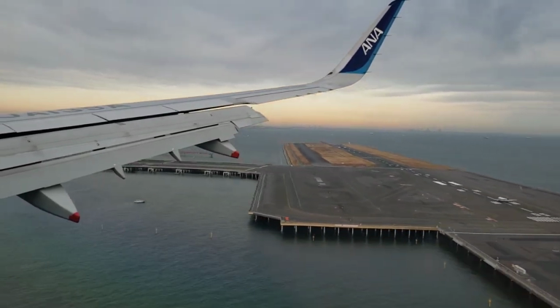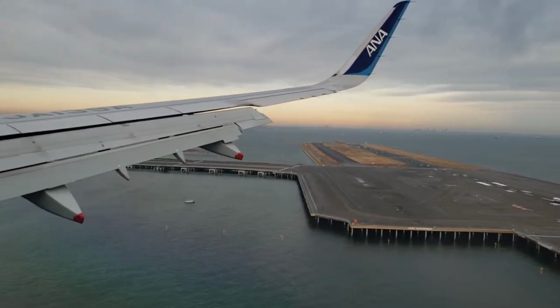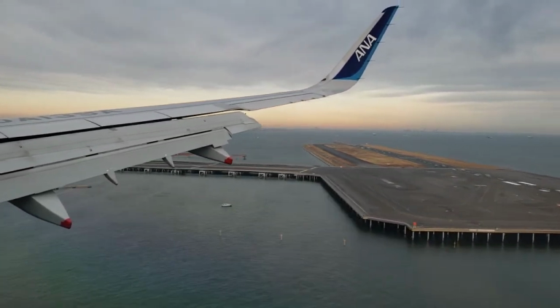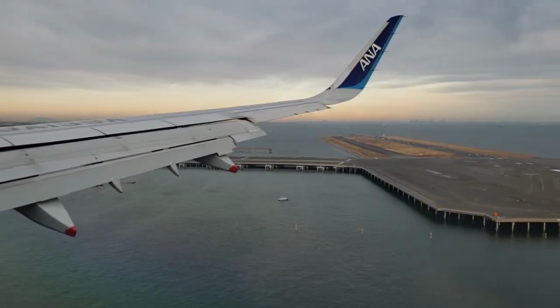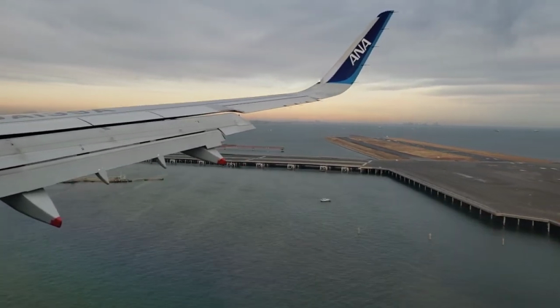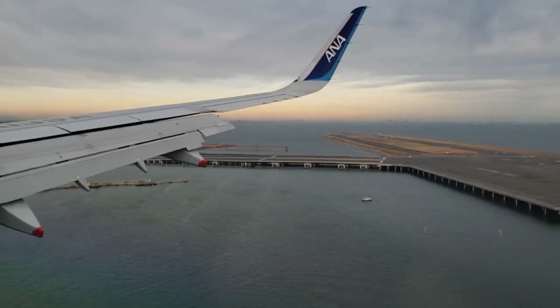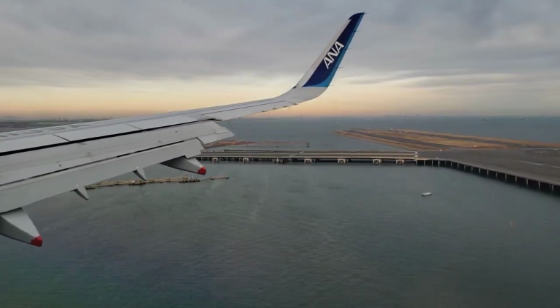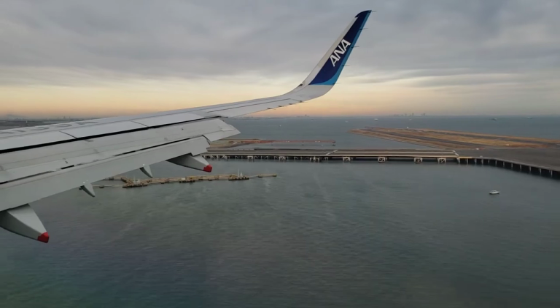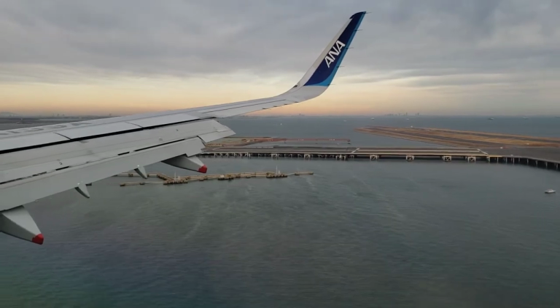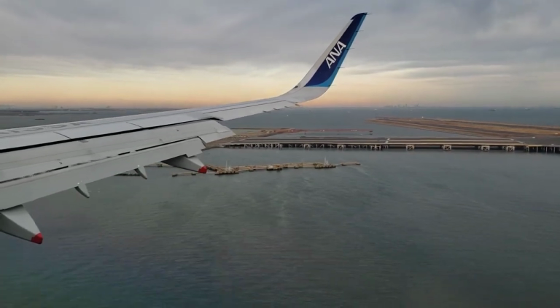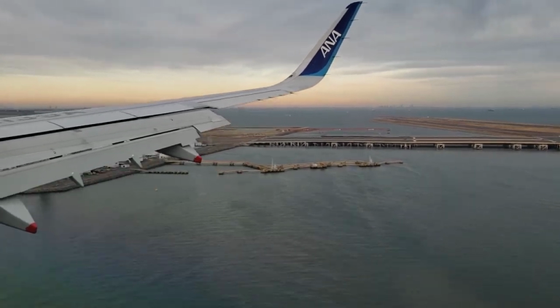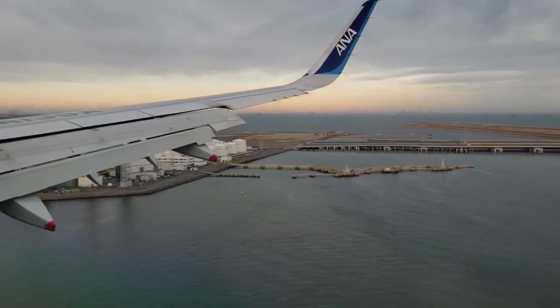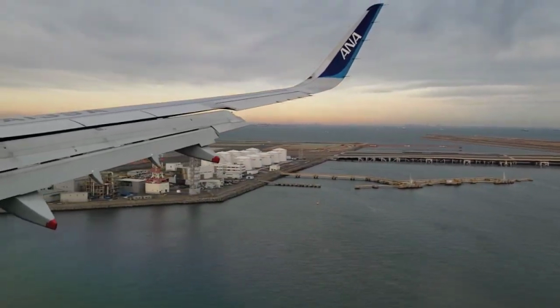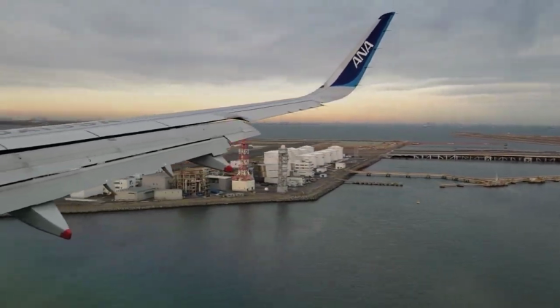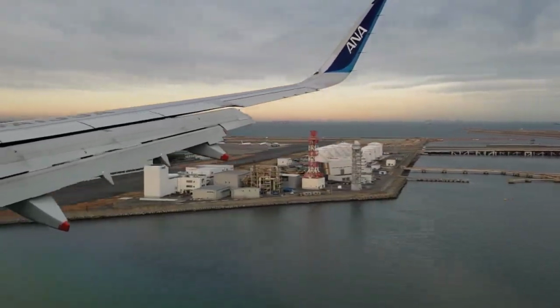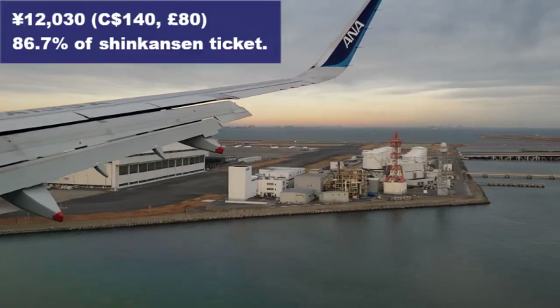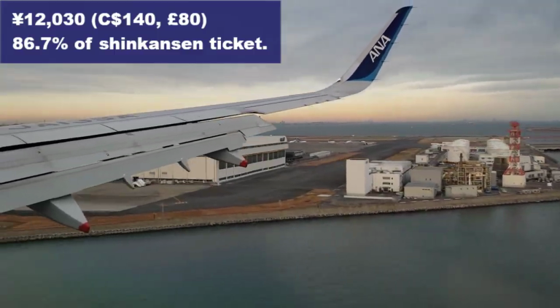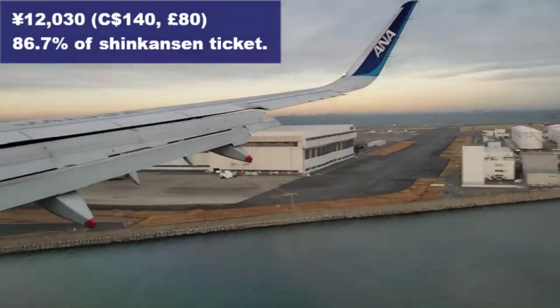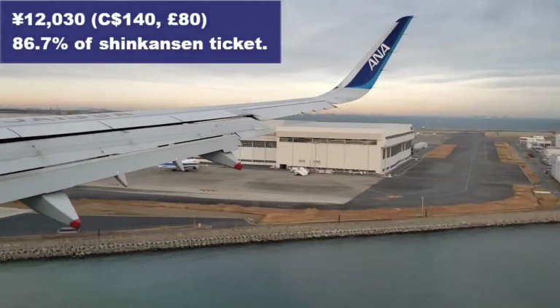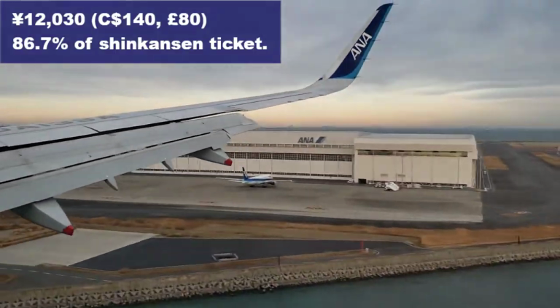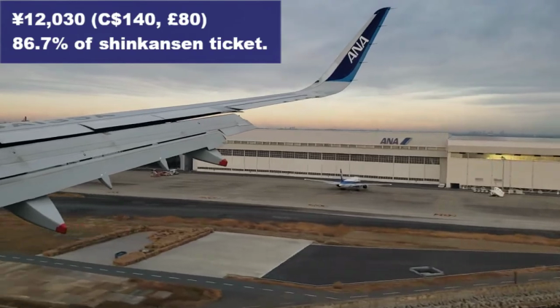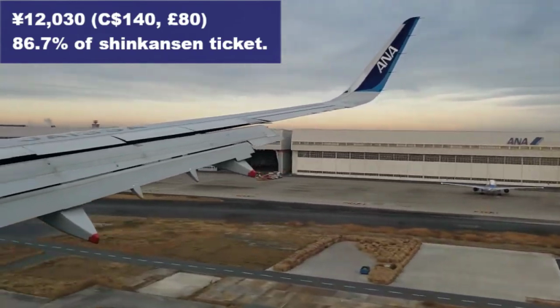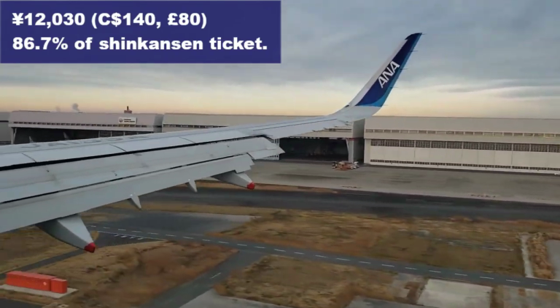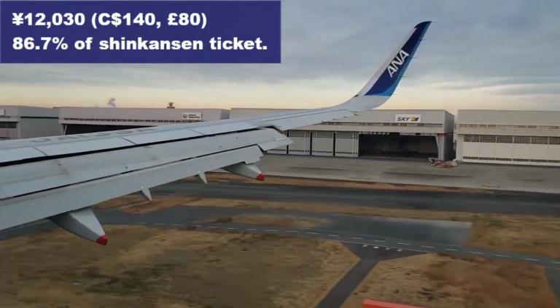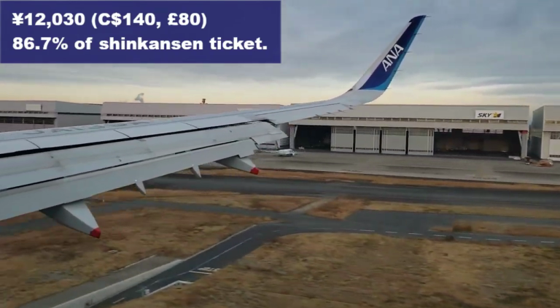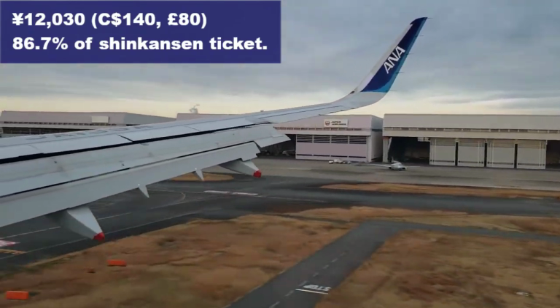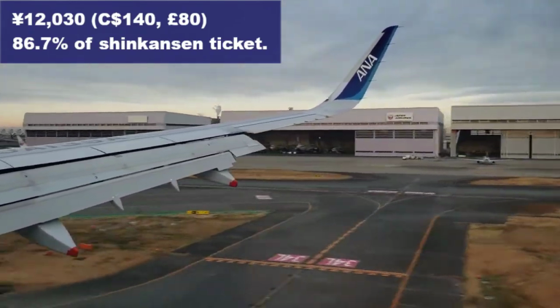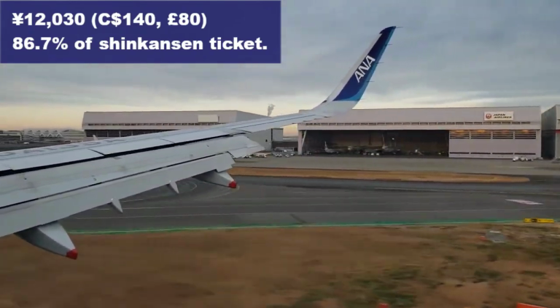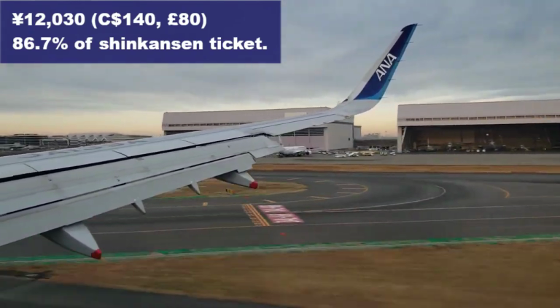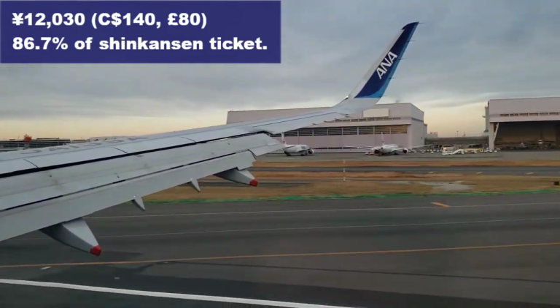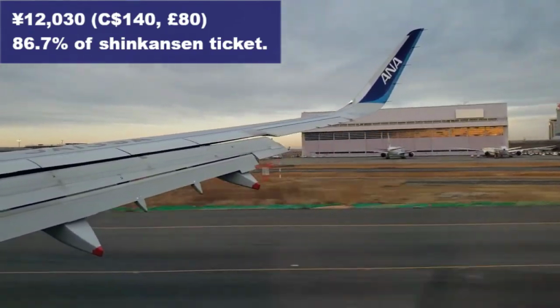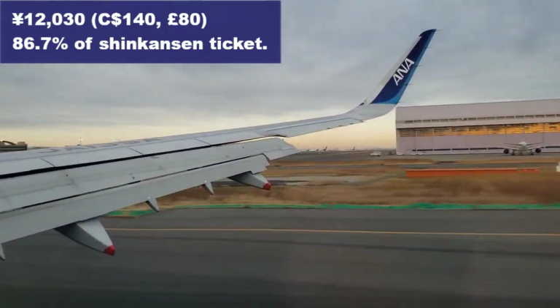On a short flight like this it's not too long before we start our descent. This flight ended up costing me 12,030 yen, or about 86.7% of the cost of a Shinkansen ticket.